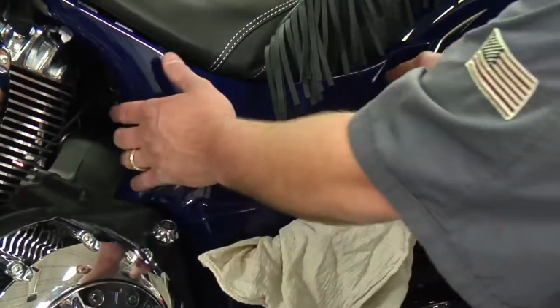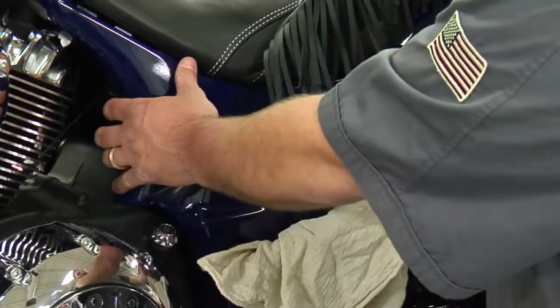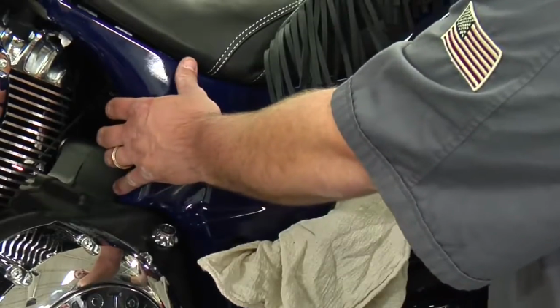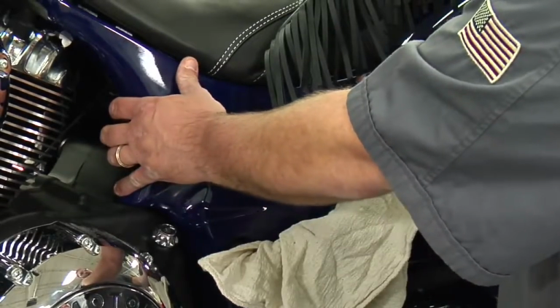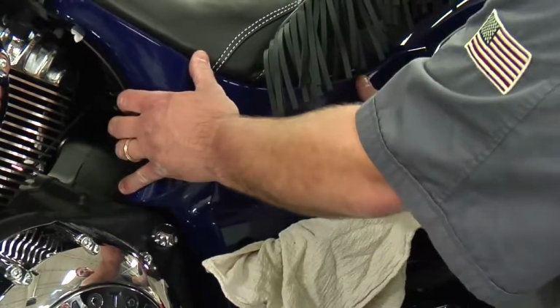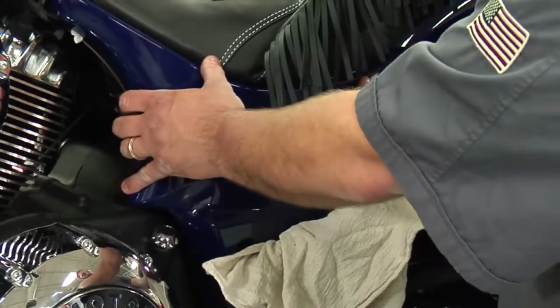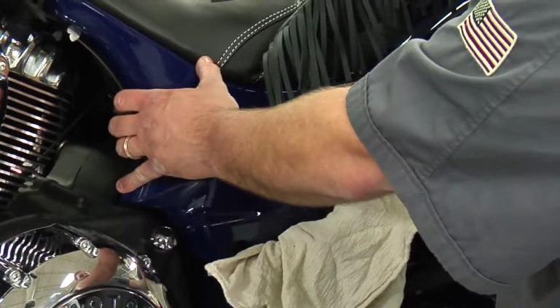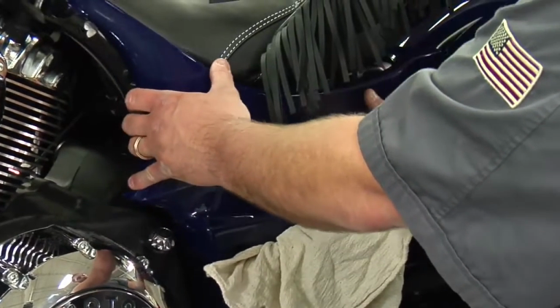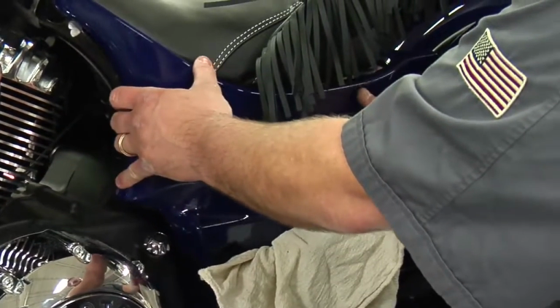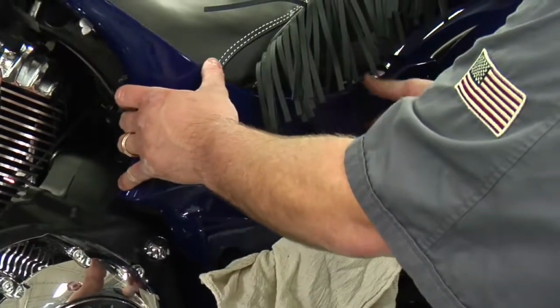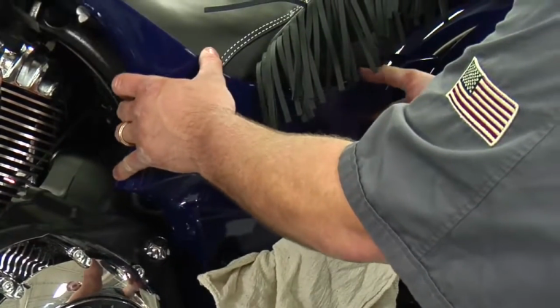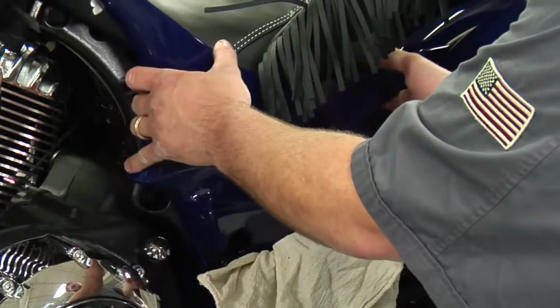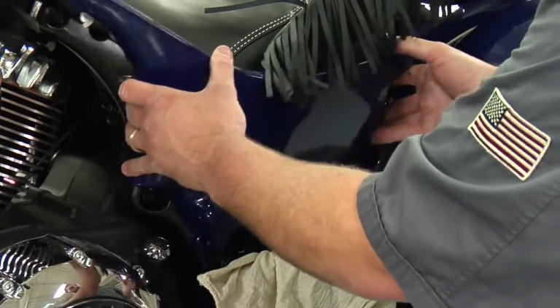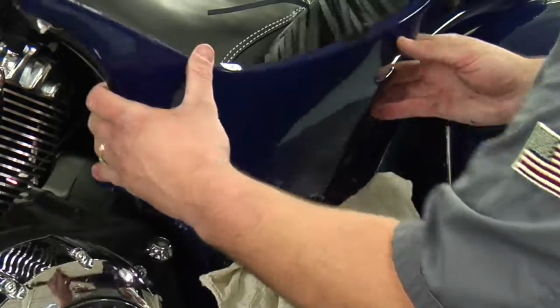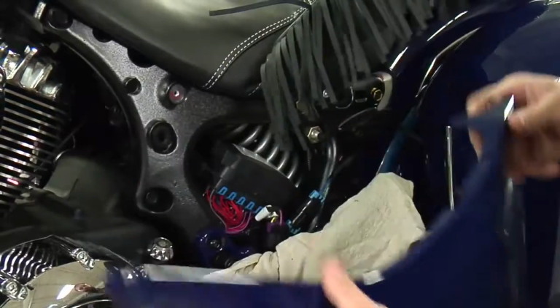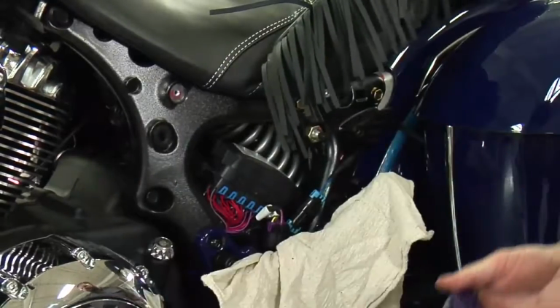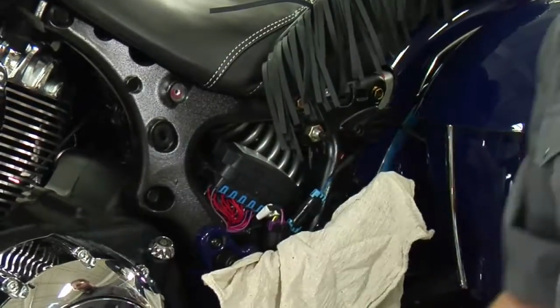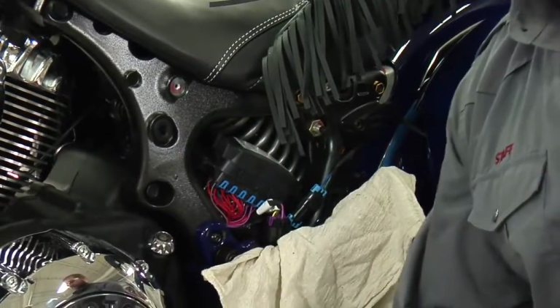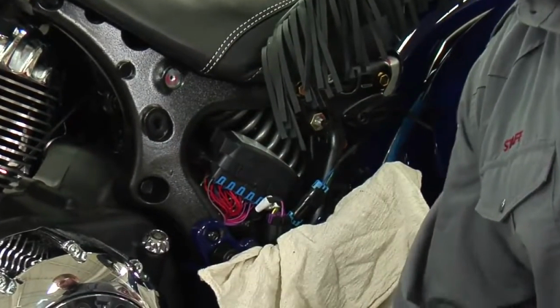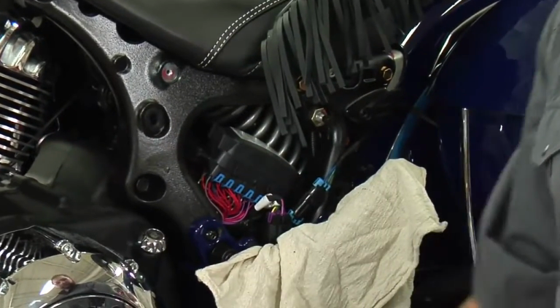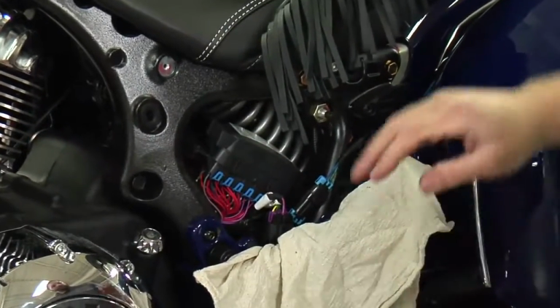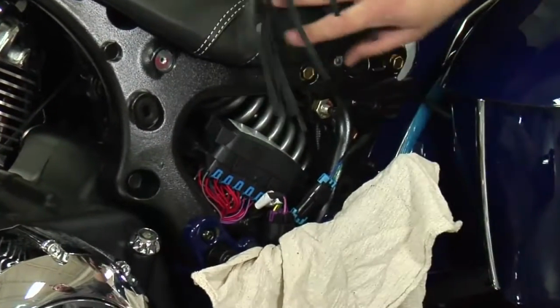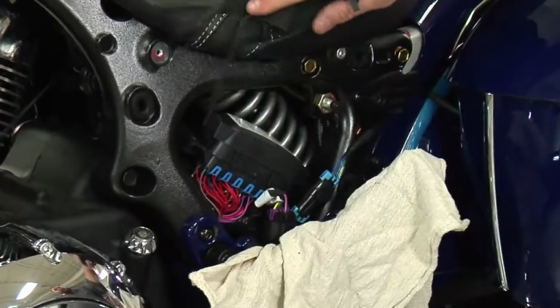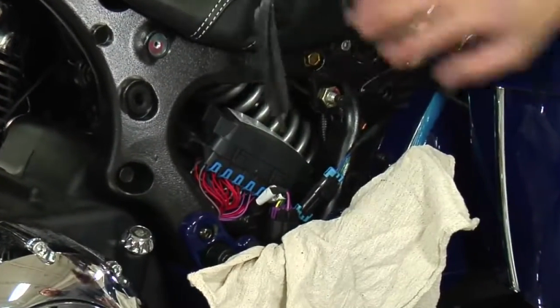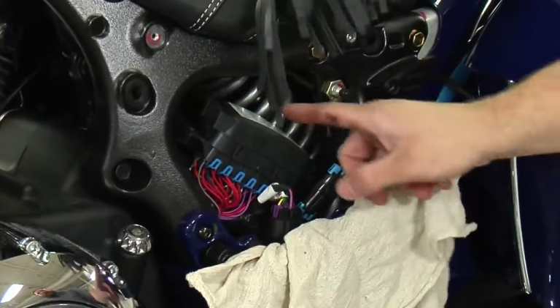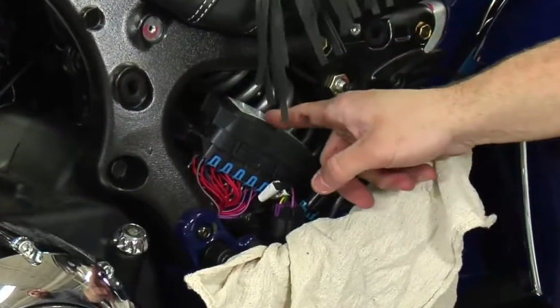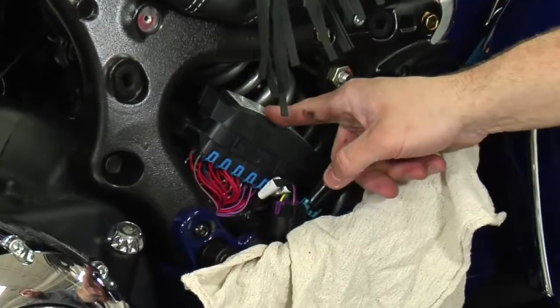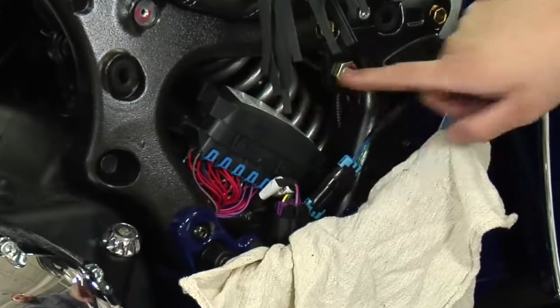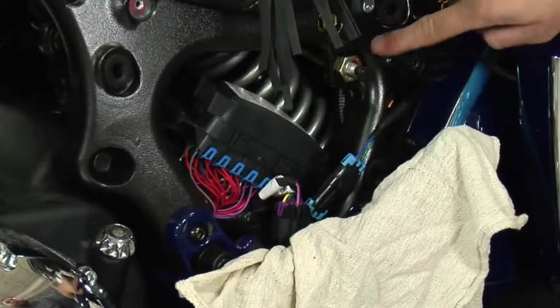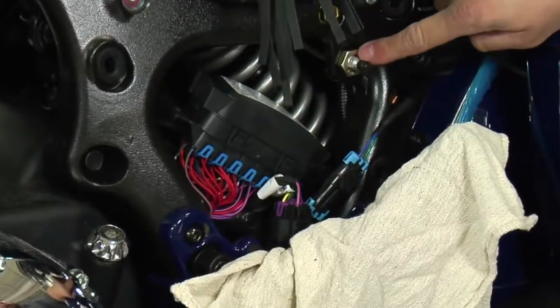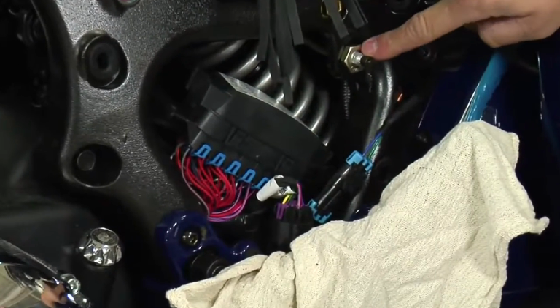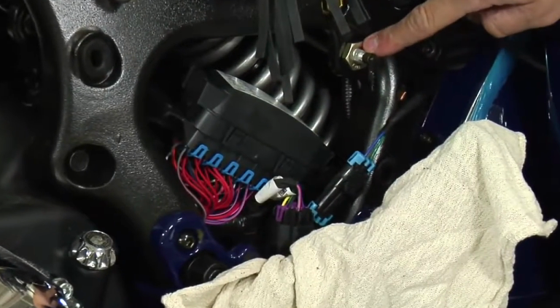With firm pressure, you'll pull on the front and rear of the side panel, moving it up and forward out. You'll see once that side panel is removed, I have access to my fuse panel and my air valve.